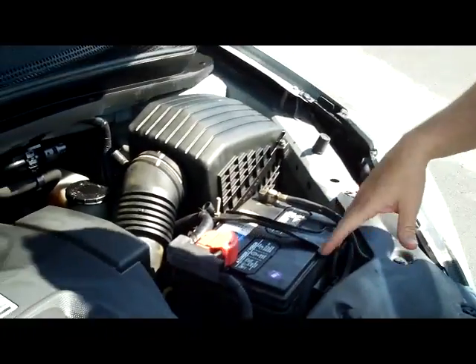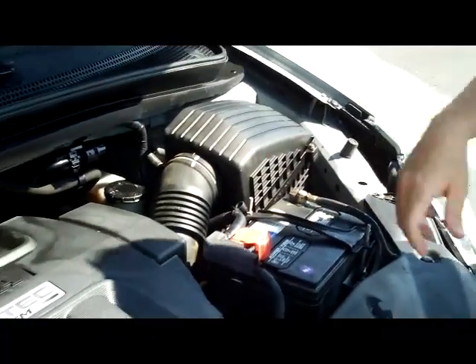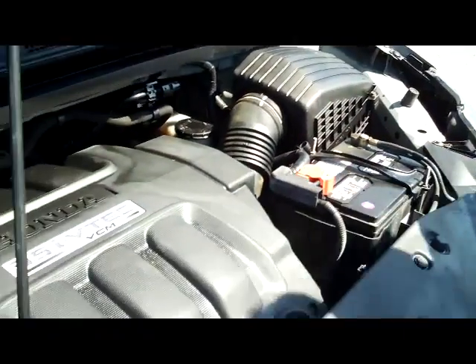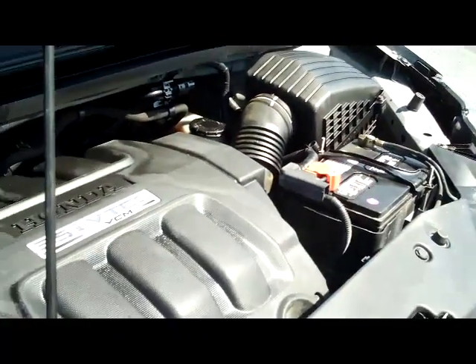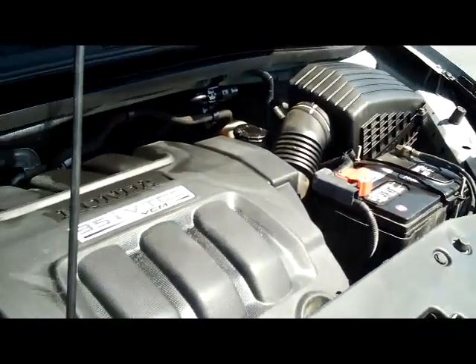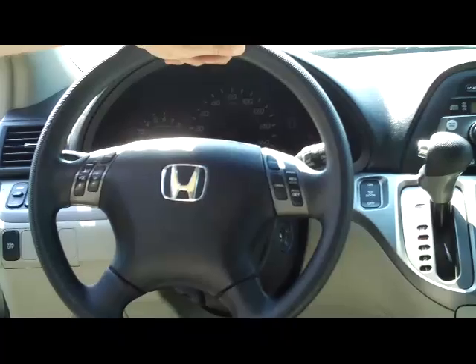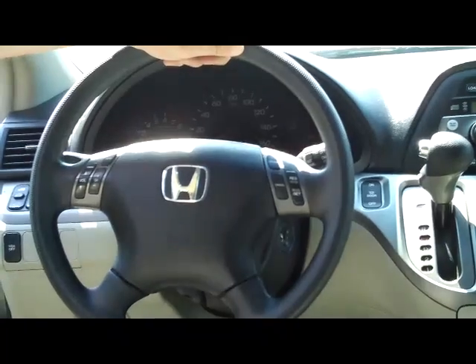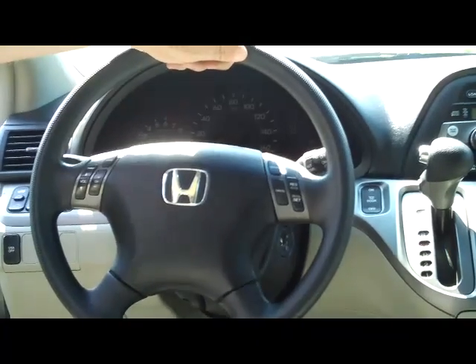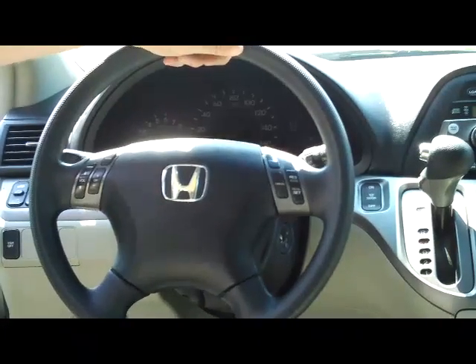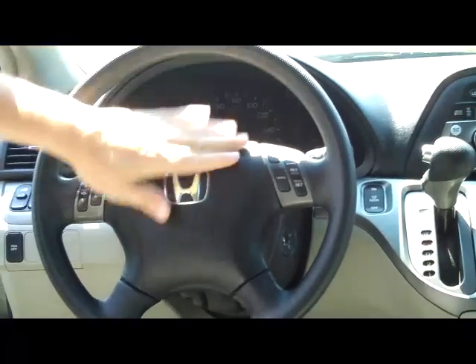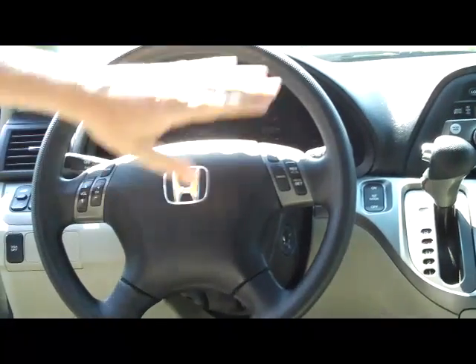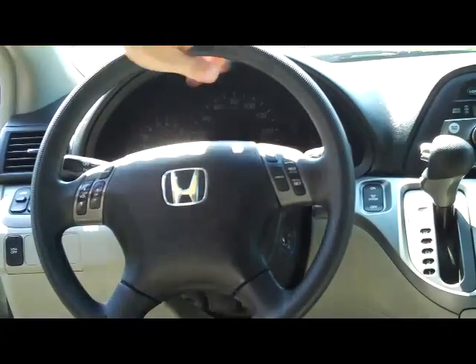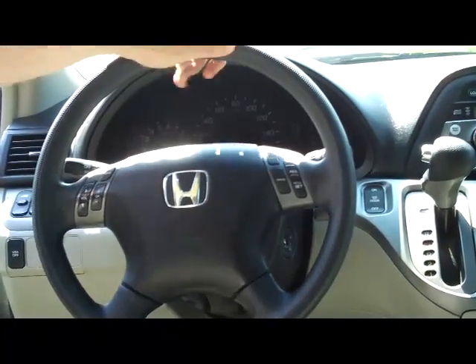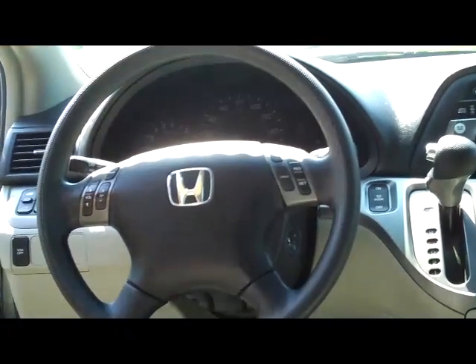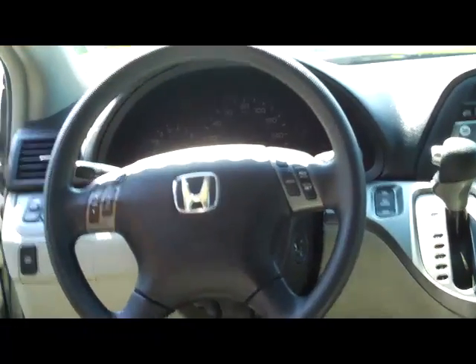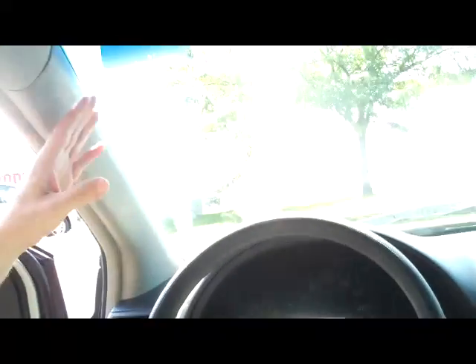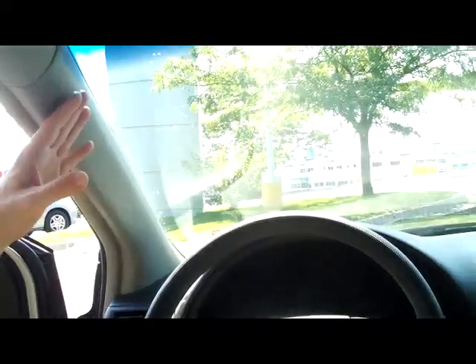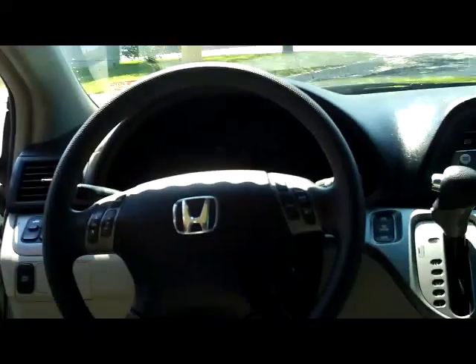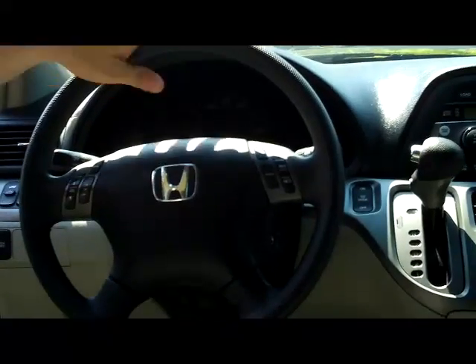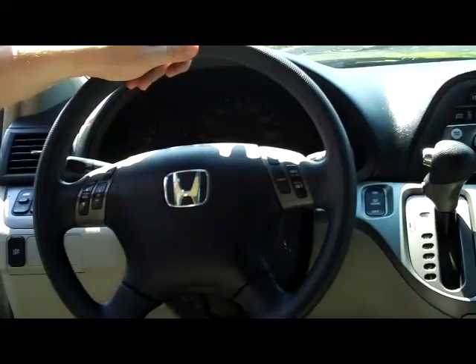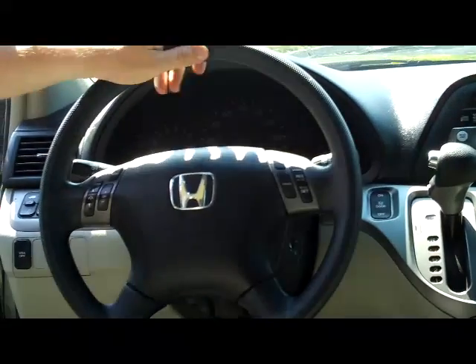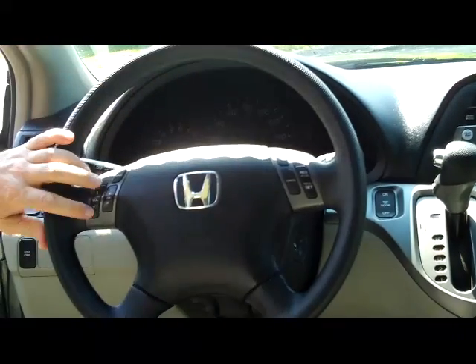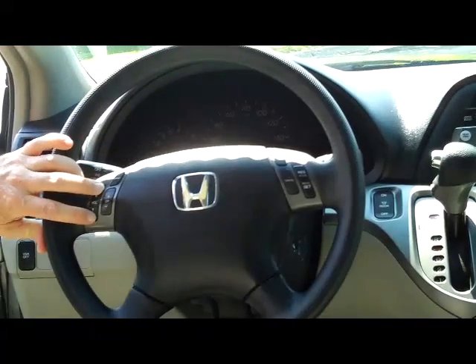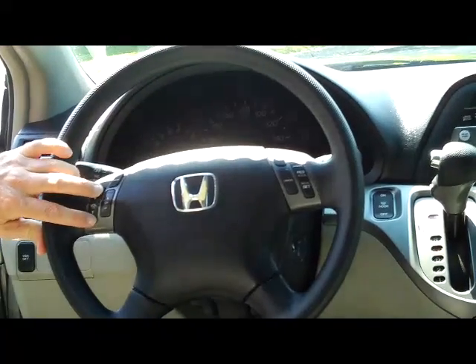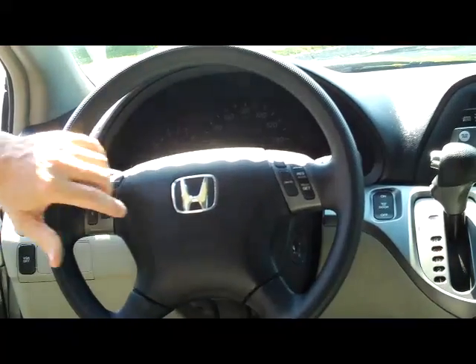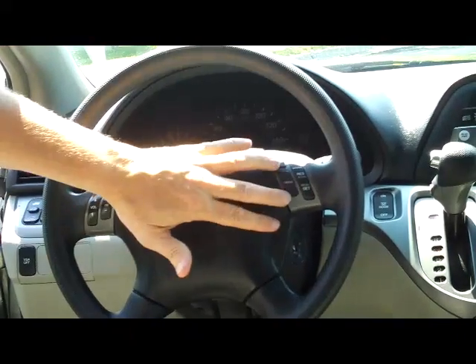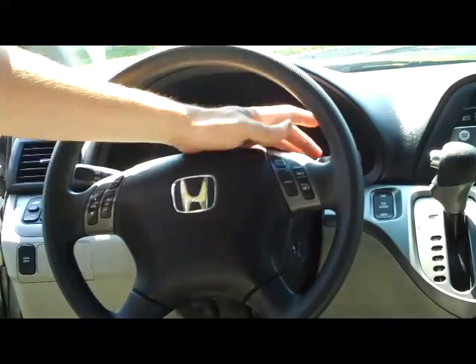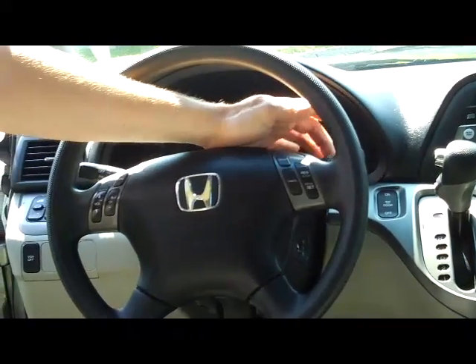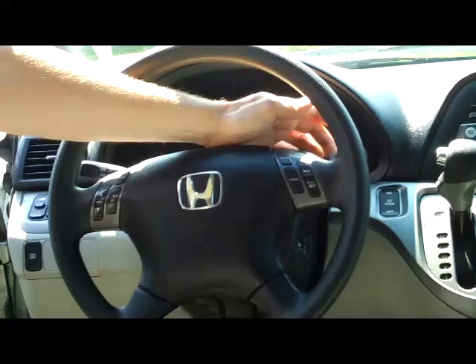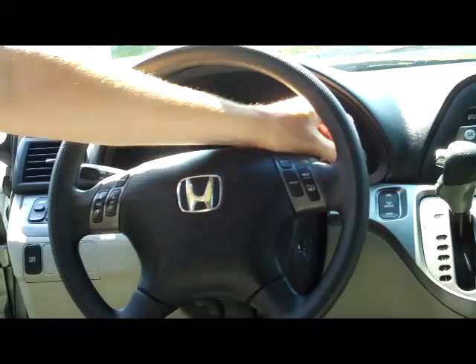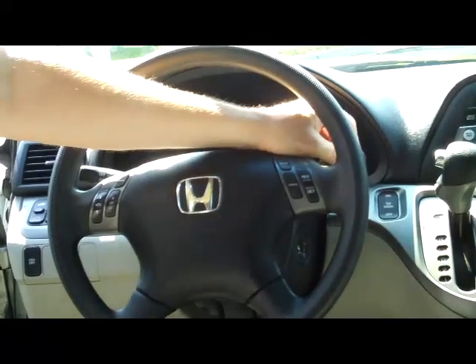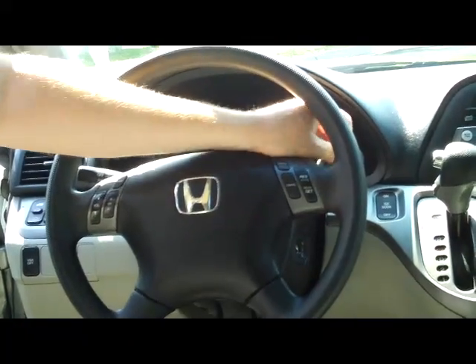The Odyssey is five-star crash test rated. In the interior, you have safety for everyone: reduced-force driver and passenger side airbags, side impact airbags, and side curtain airbags for the first, second, and third rows. You also have fingertip control for your radio and cruise, intermittent wipers for the front, and wiper control for the back.